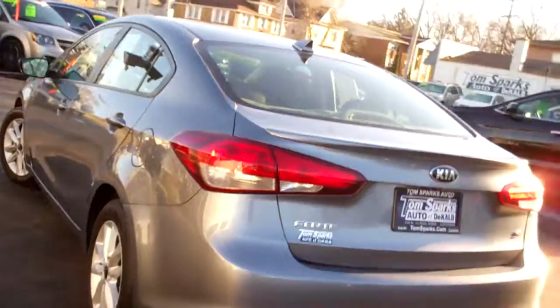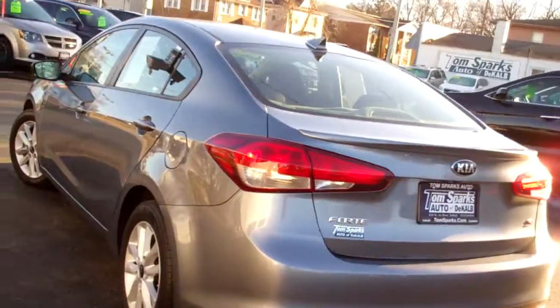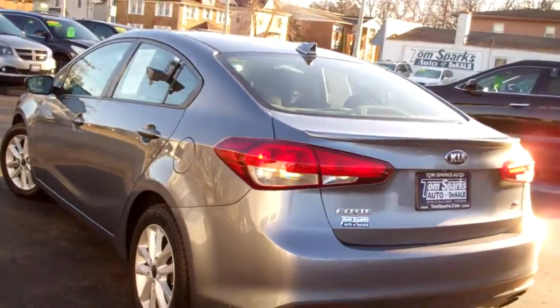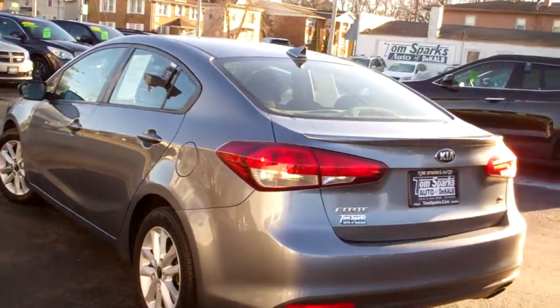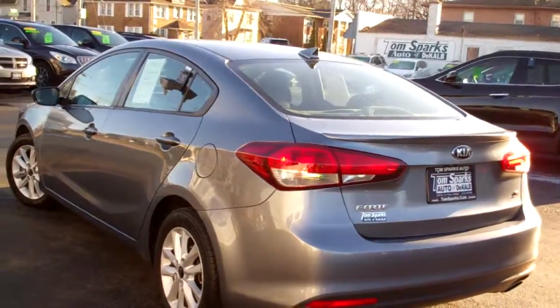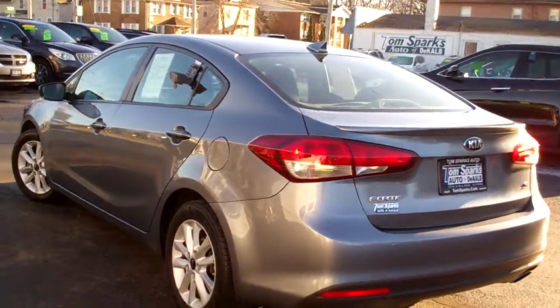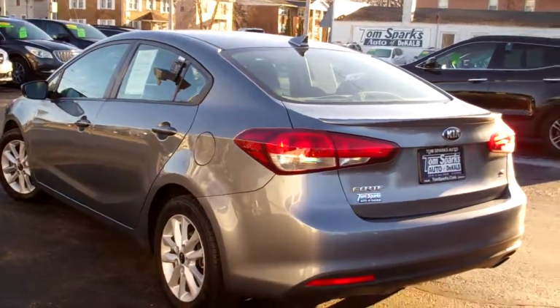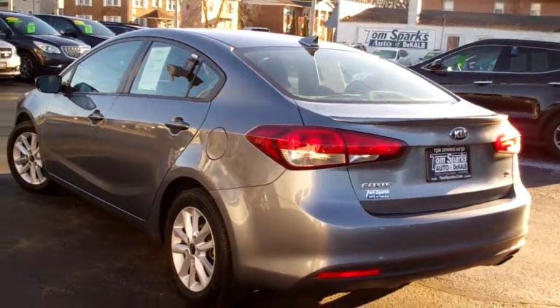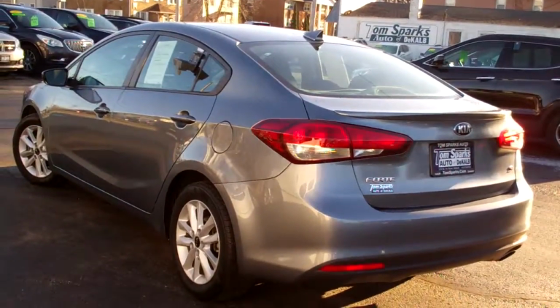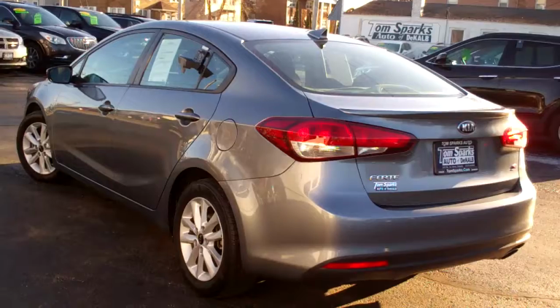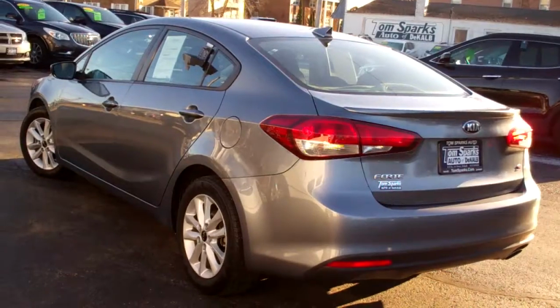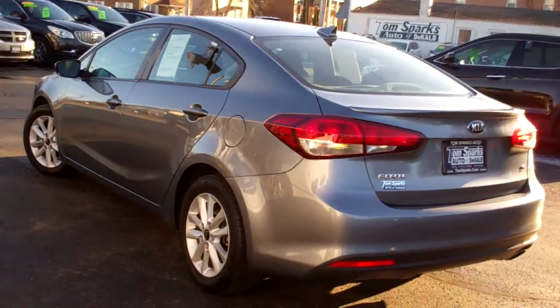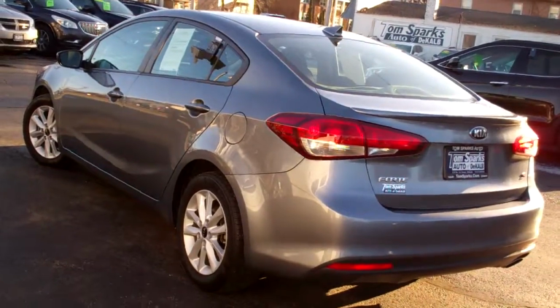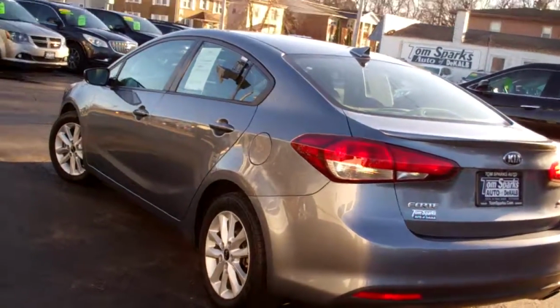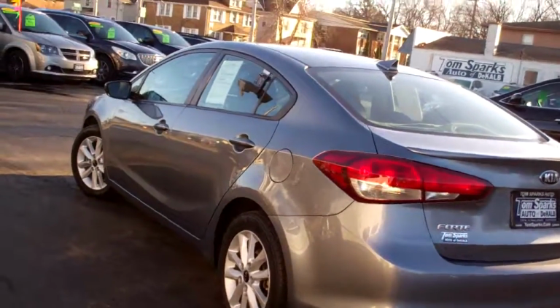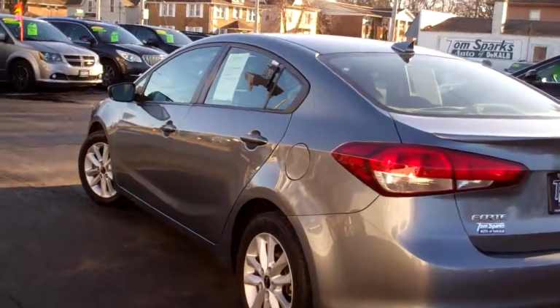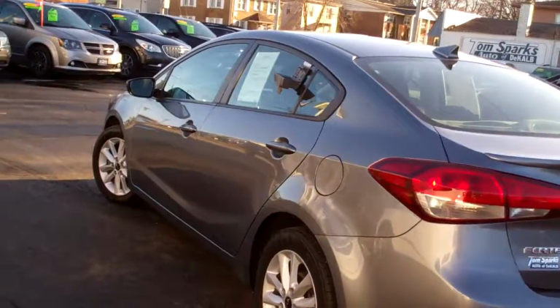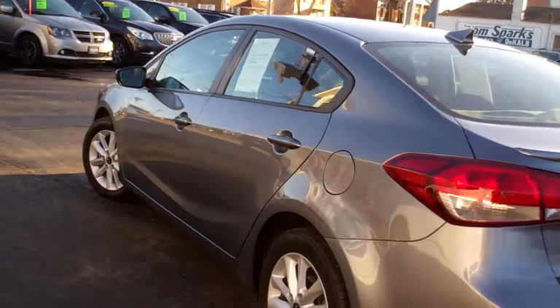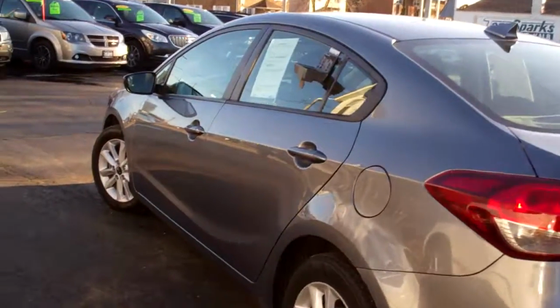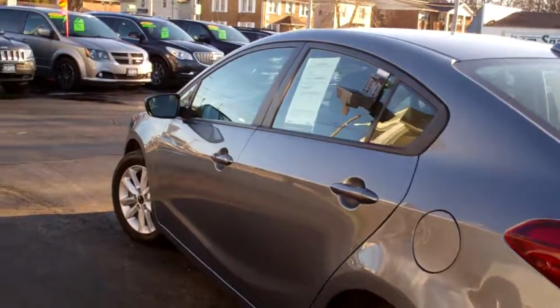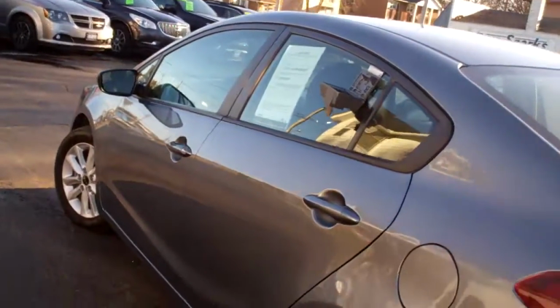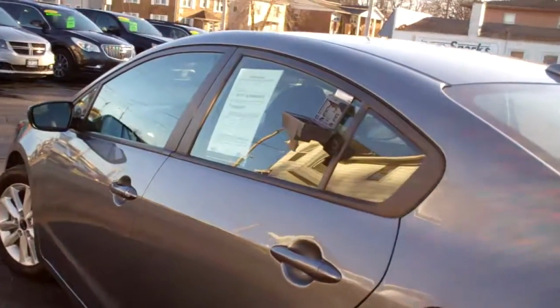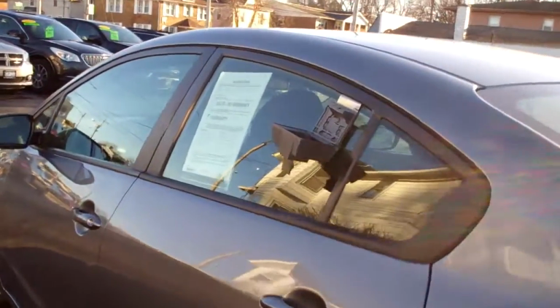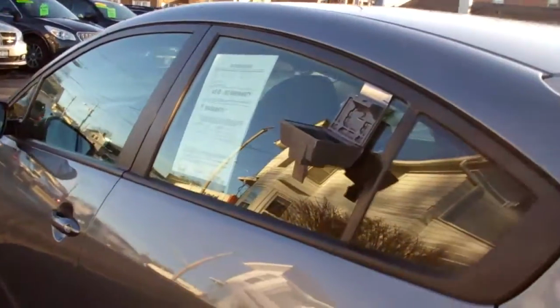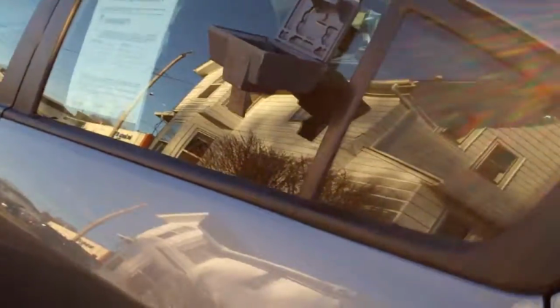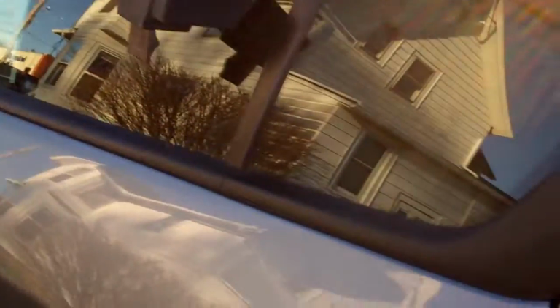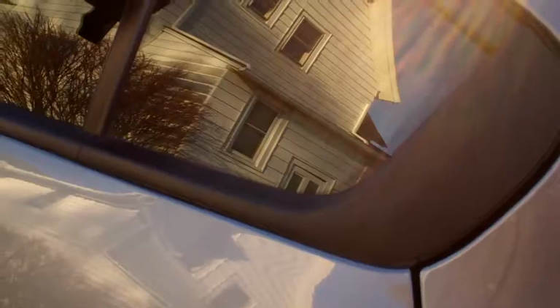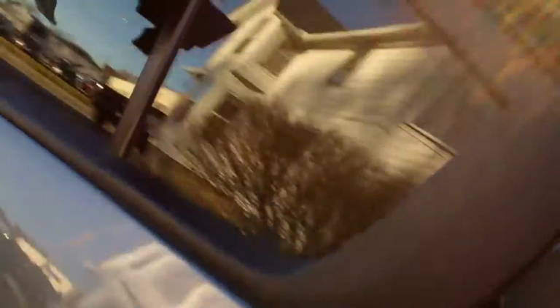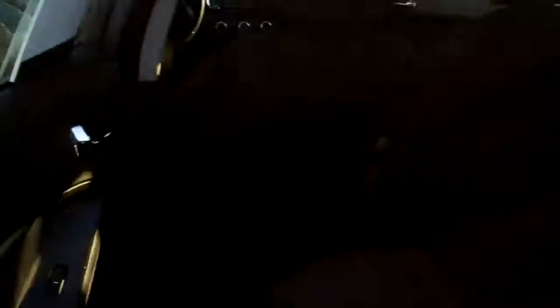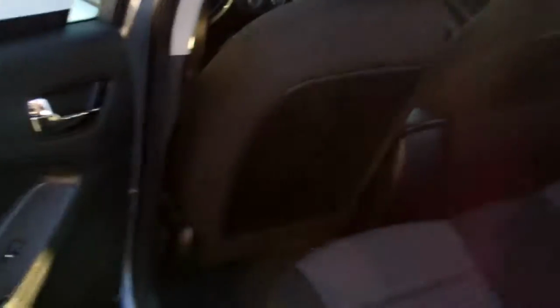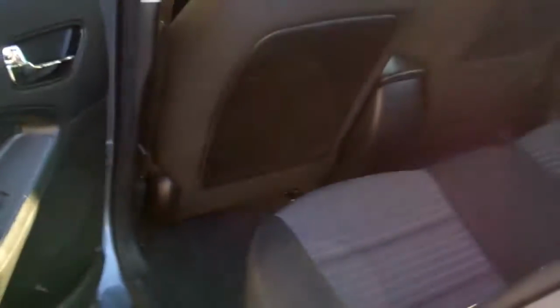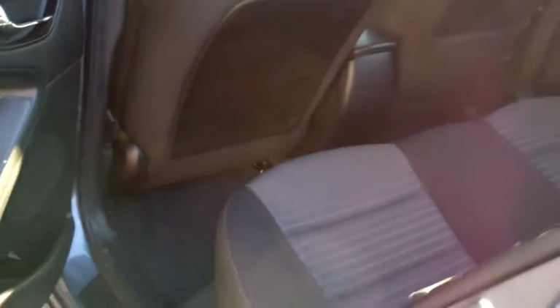Front wheel drive, four cylinder, it's got a clean auto check, one owner, it's all set up ready to go. We've checked it out in our service department and it's got factory warranty.